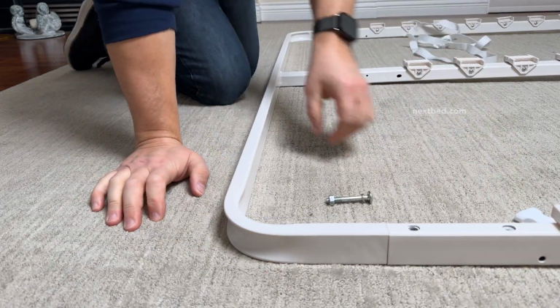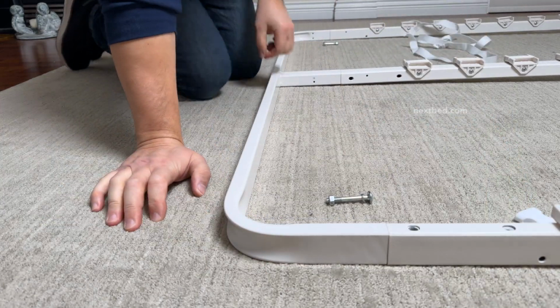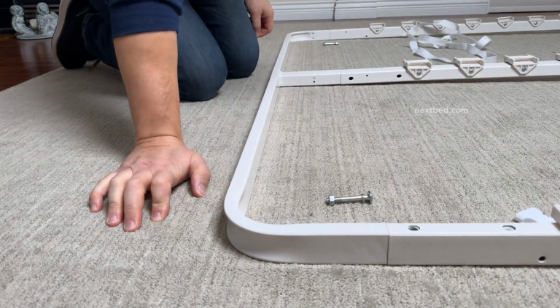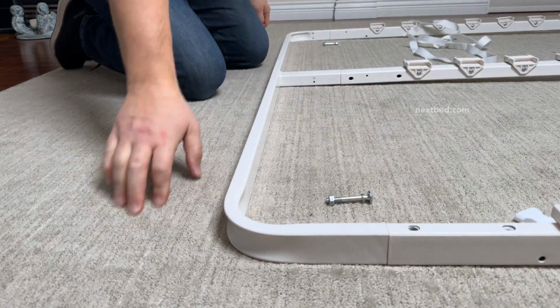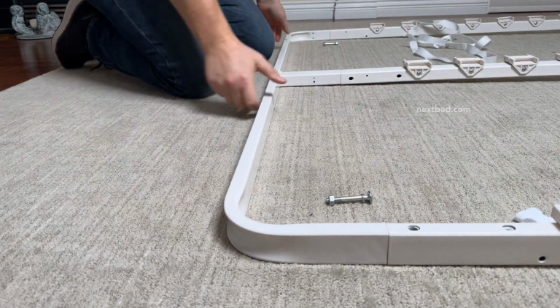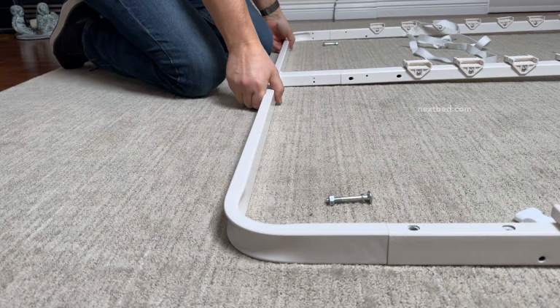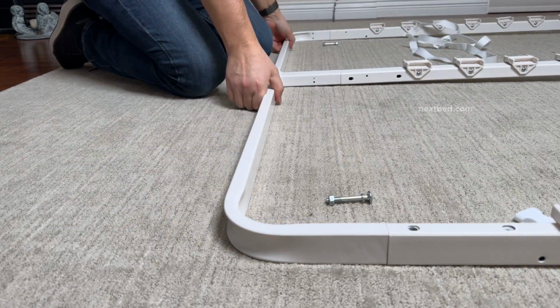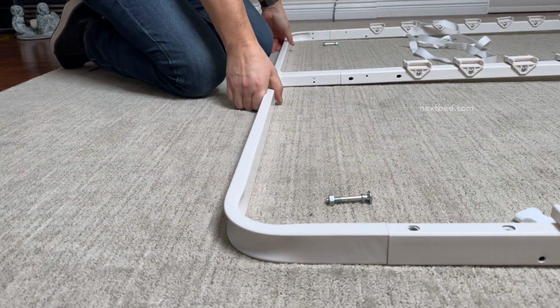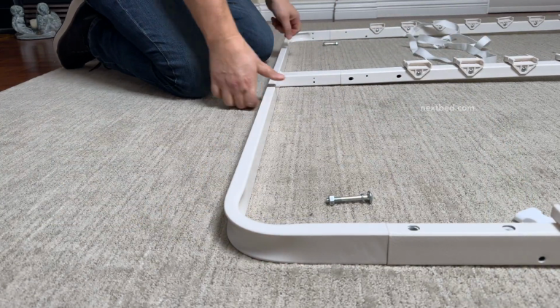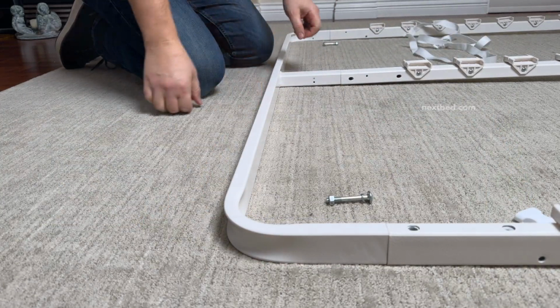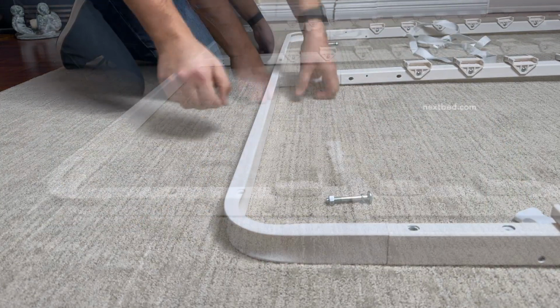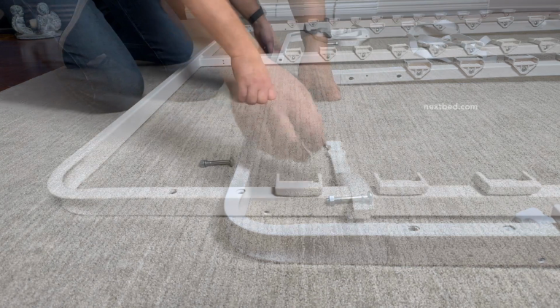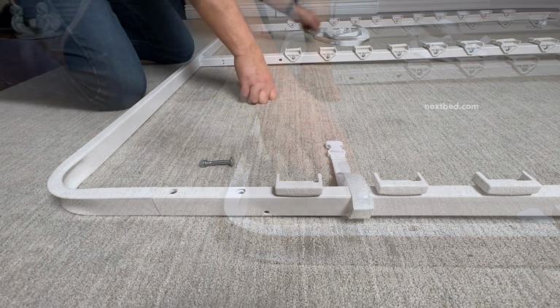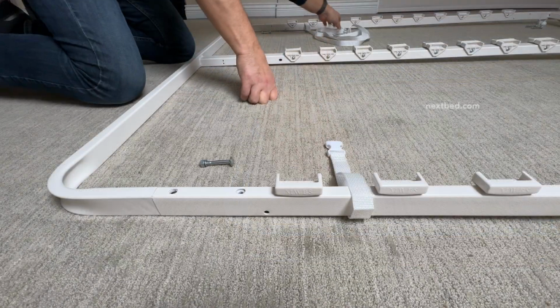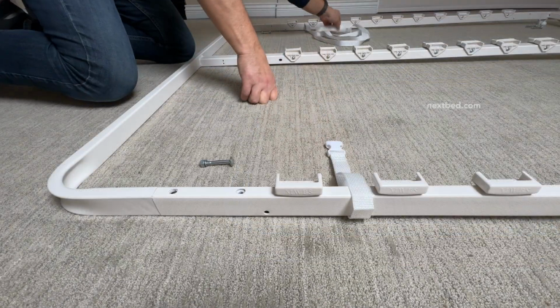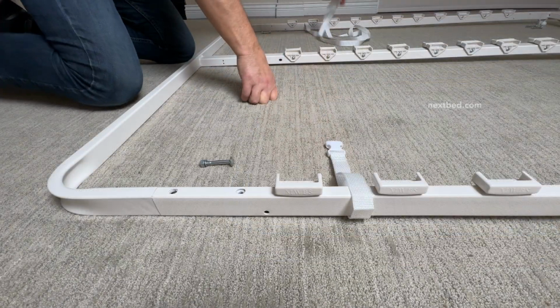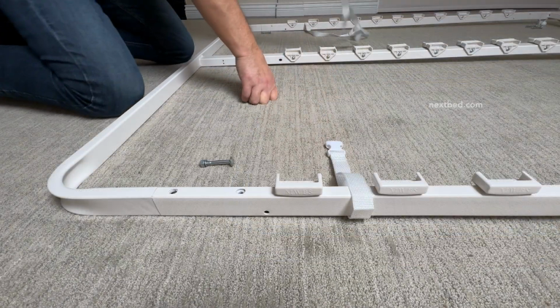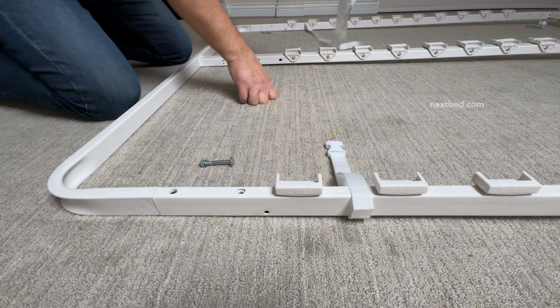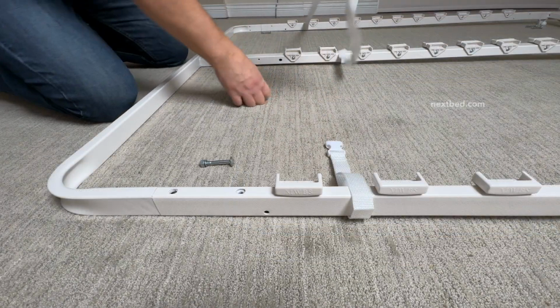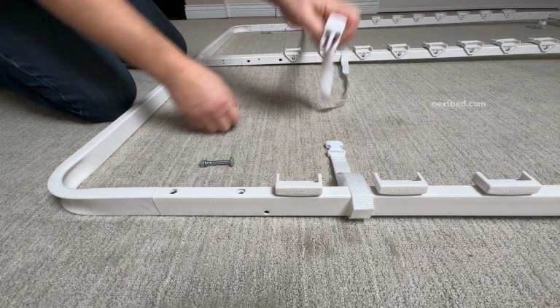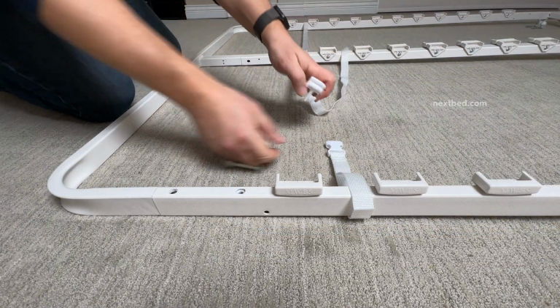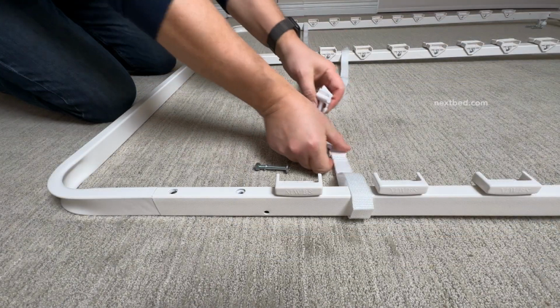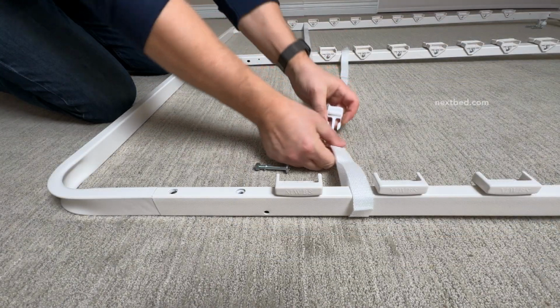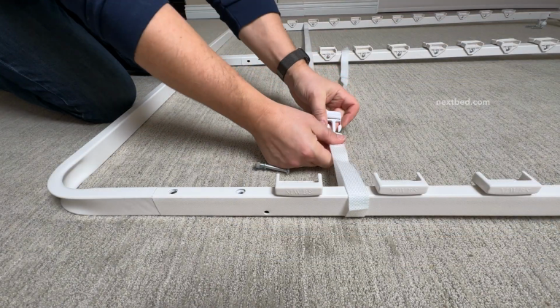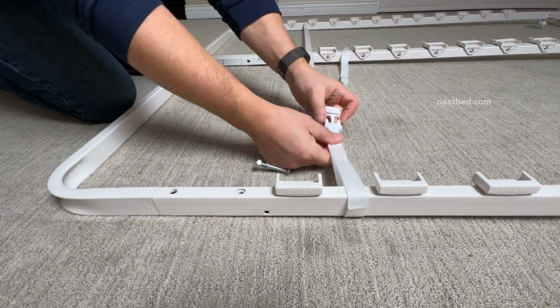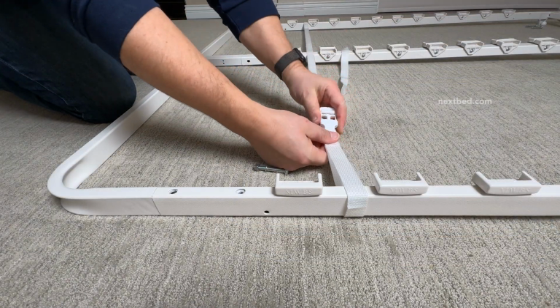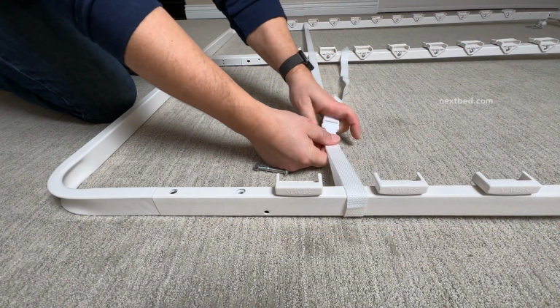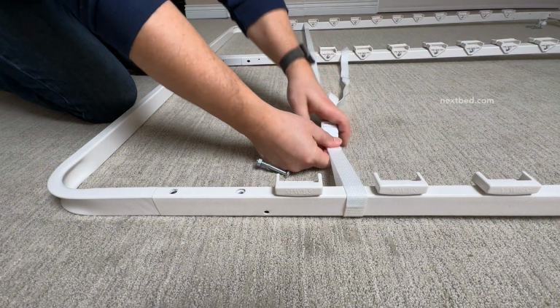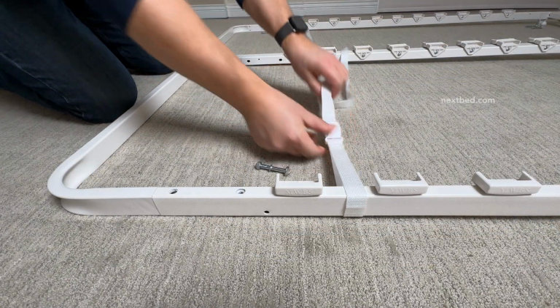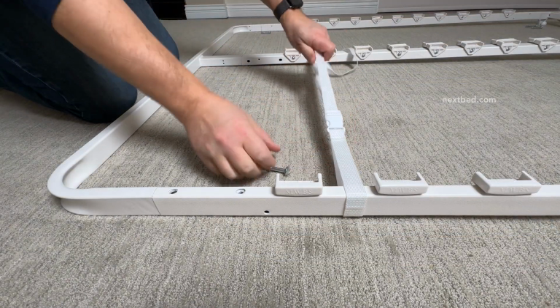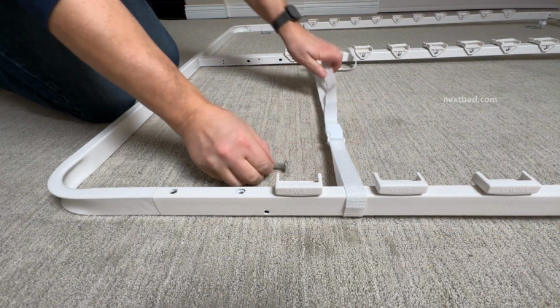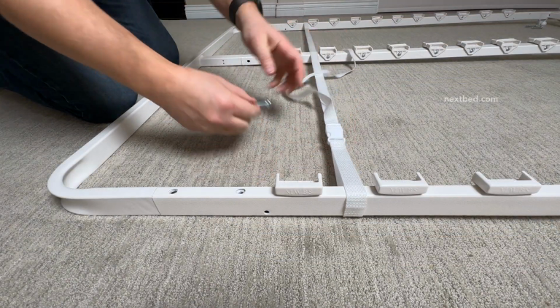The strap has a buckle that makes it very easy to attach and they are very strong. You can hear a satisfying snap to know they've fastened properly.